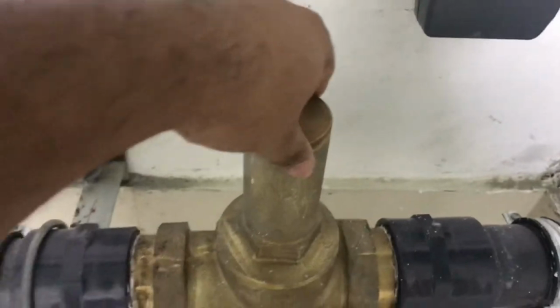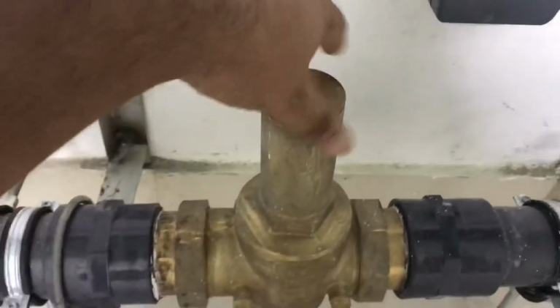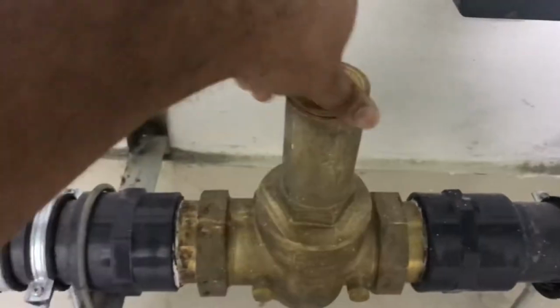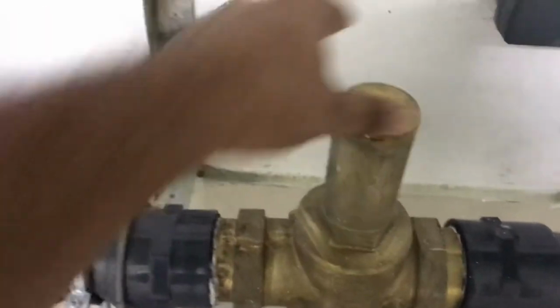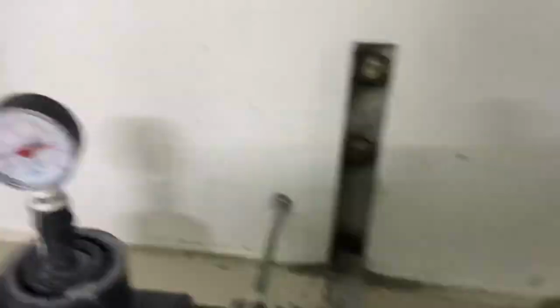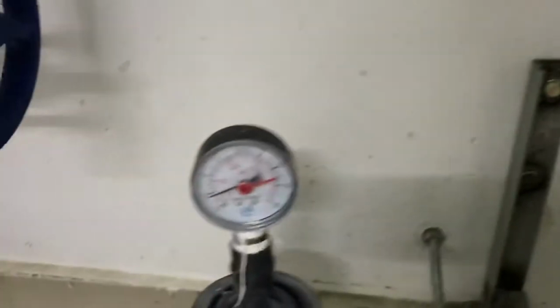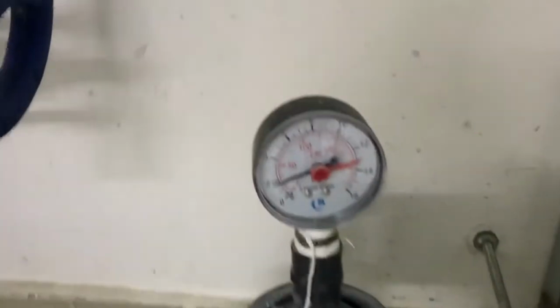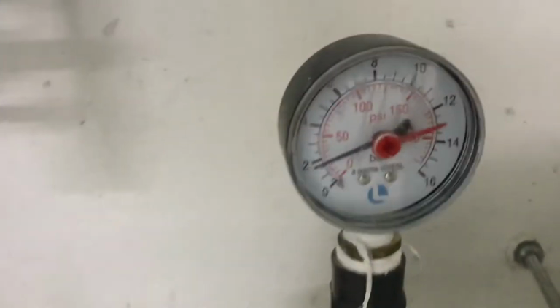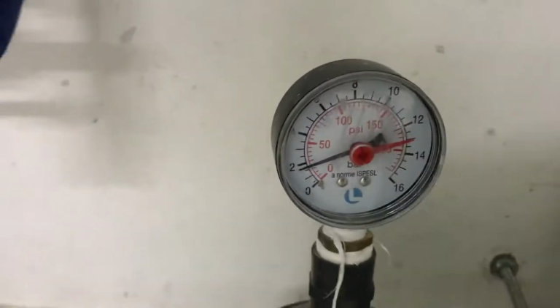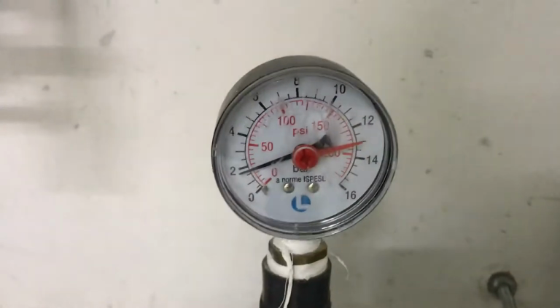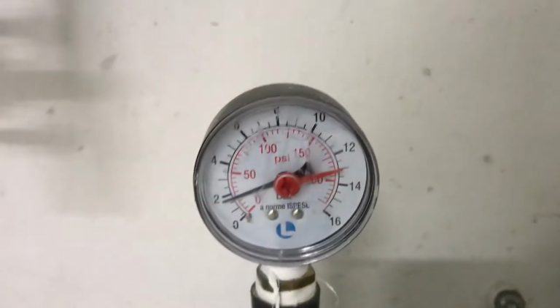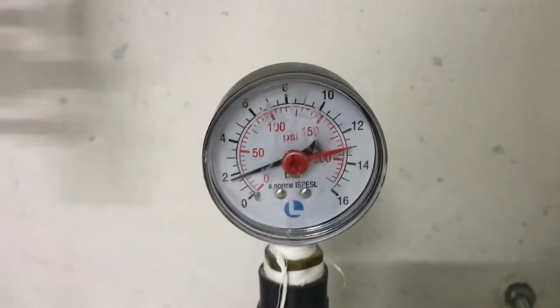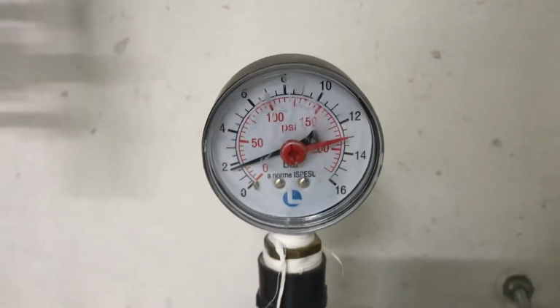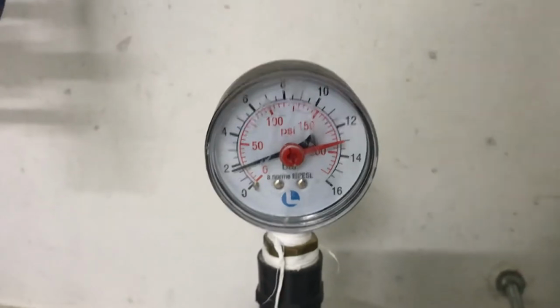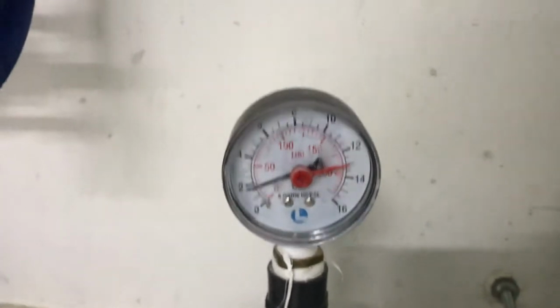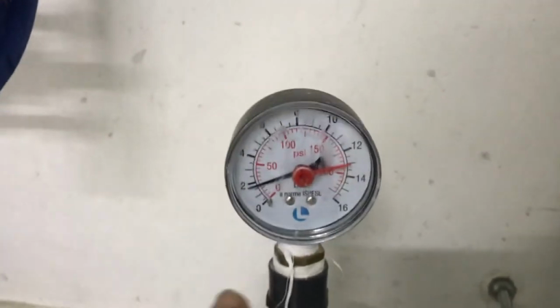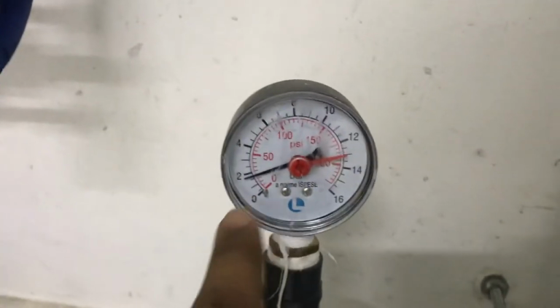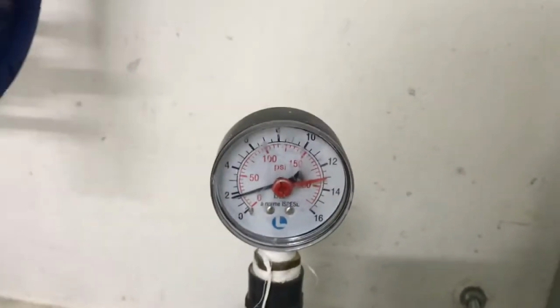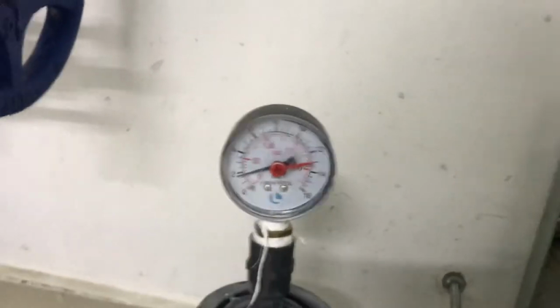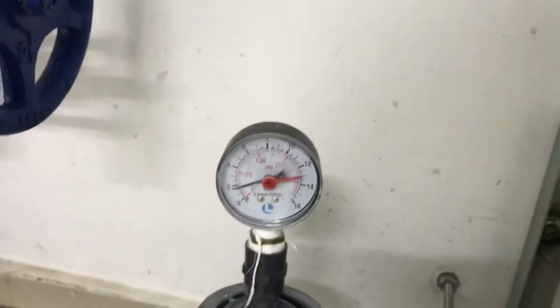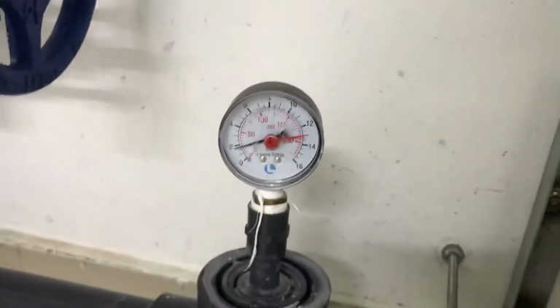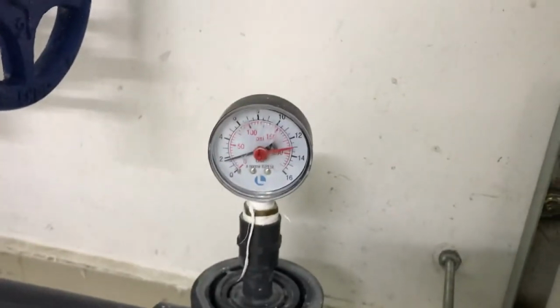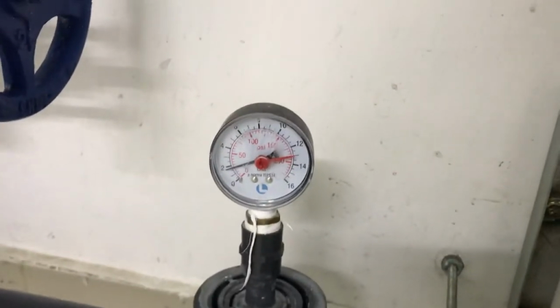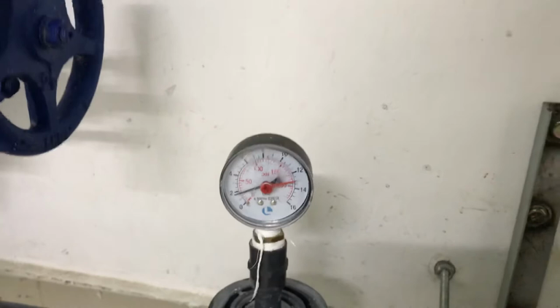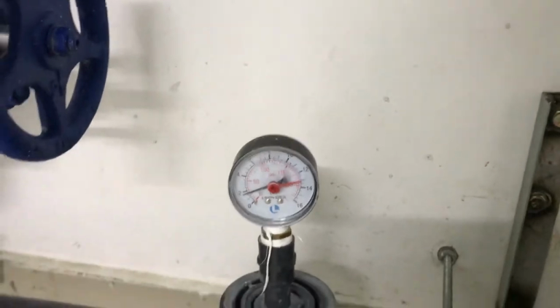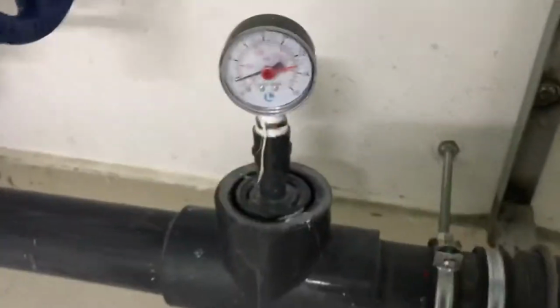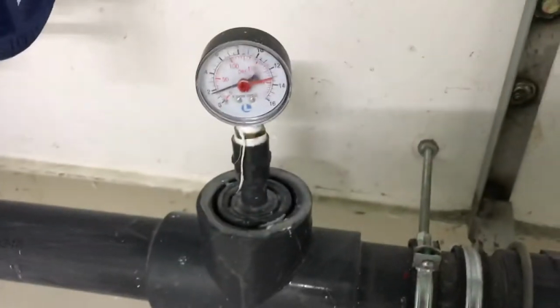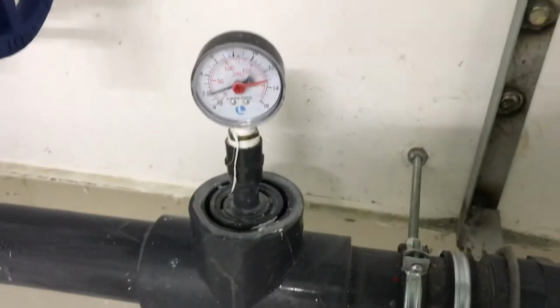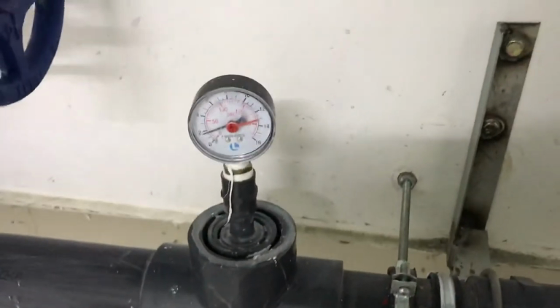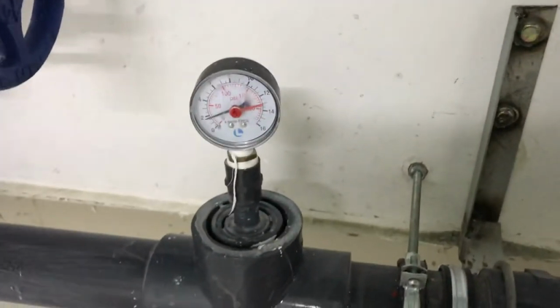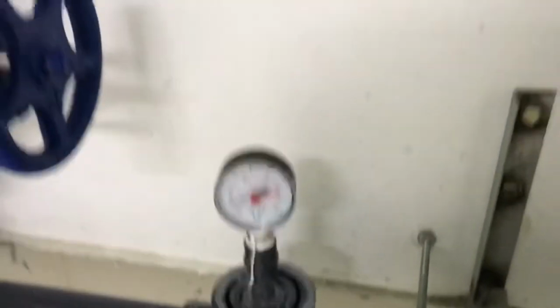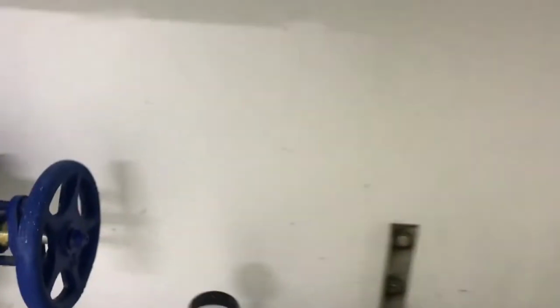There is a key, and with the help of the key you can adjust the pressure. You can check the pressure here on the pressure gauge. It is now two bar — this is the actual pressure we need for the flats.